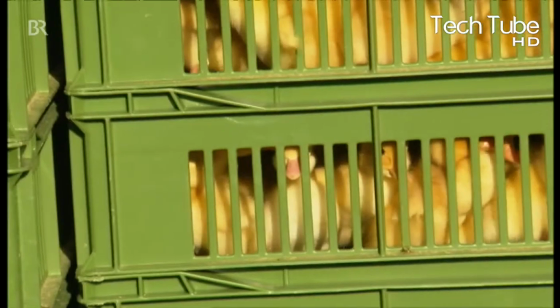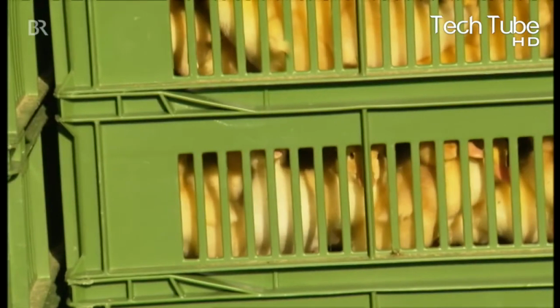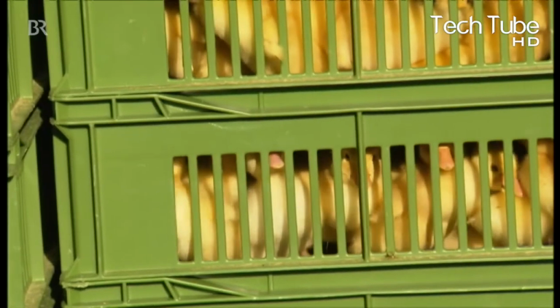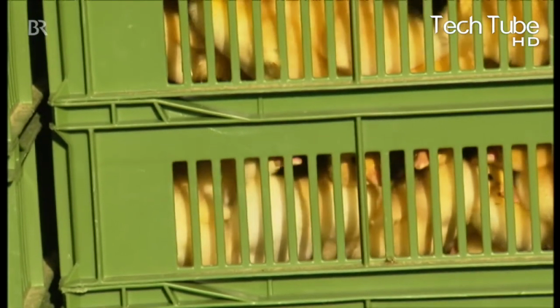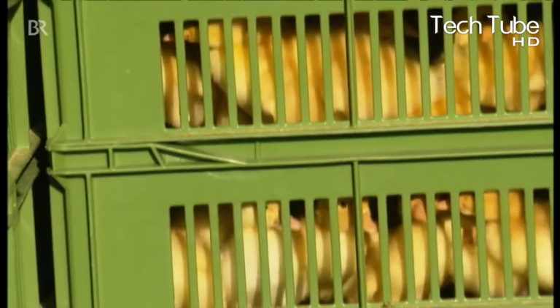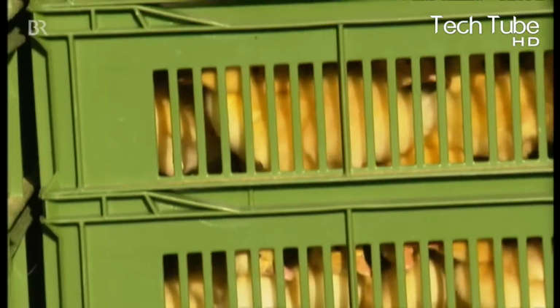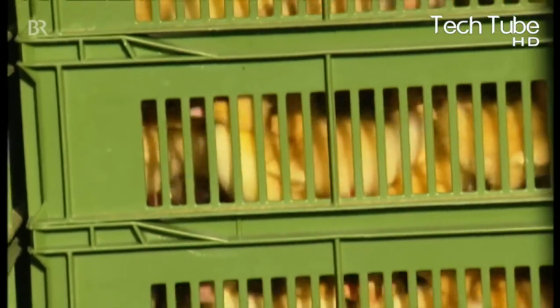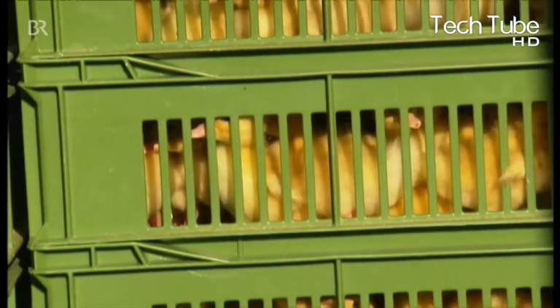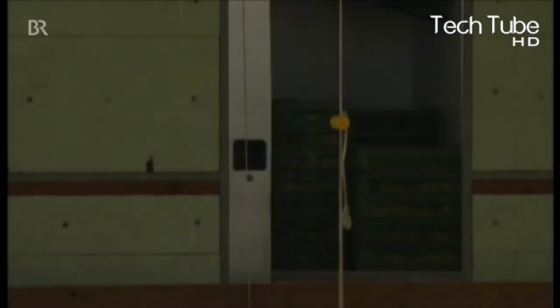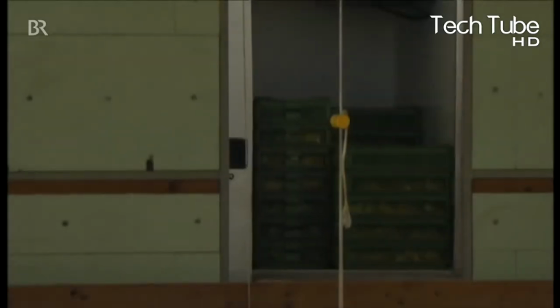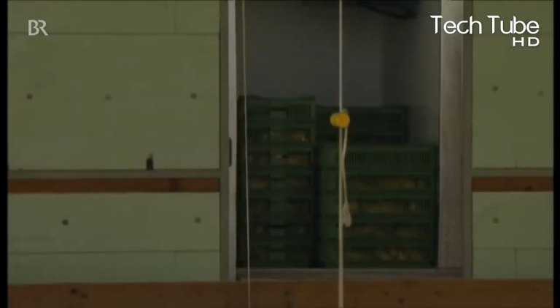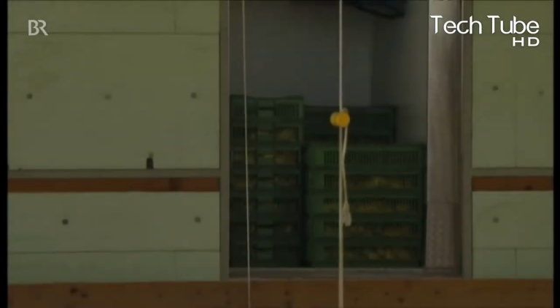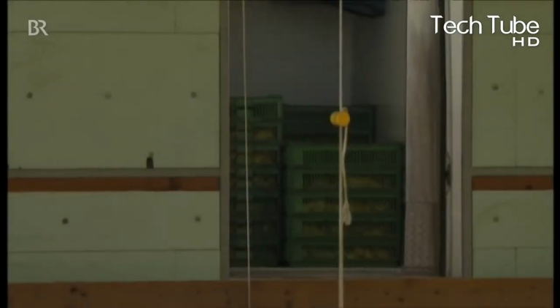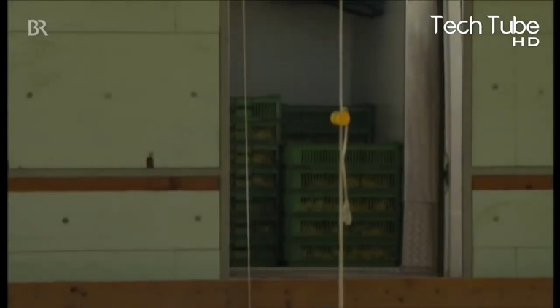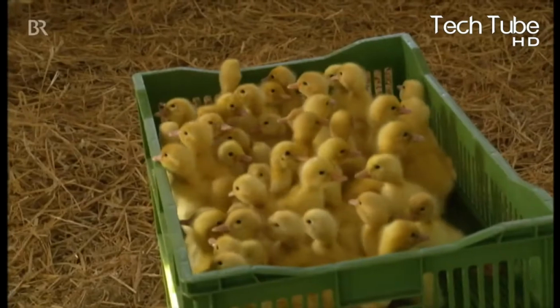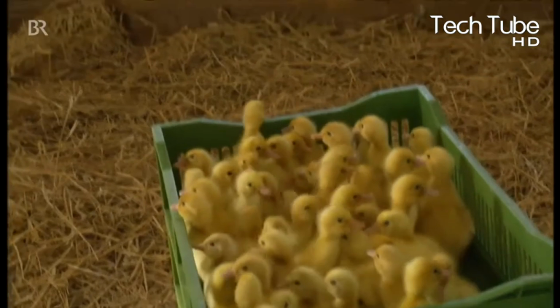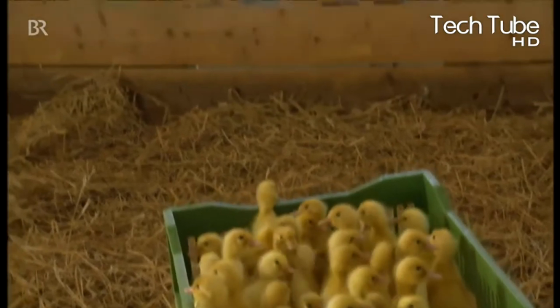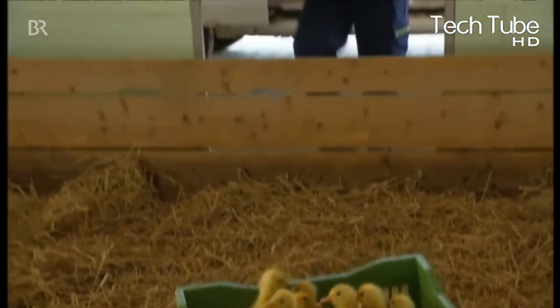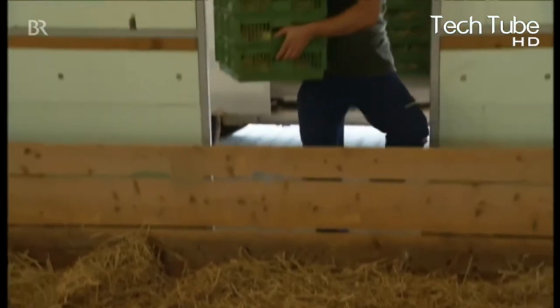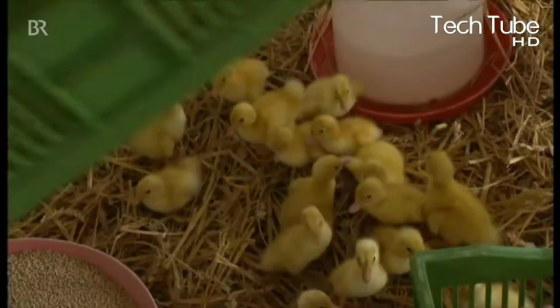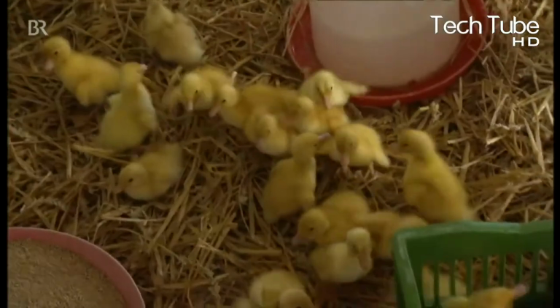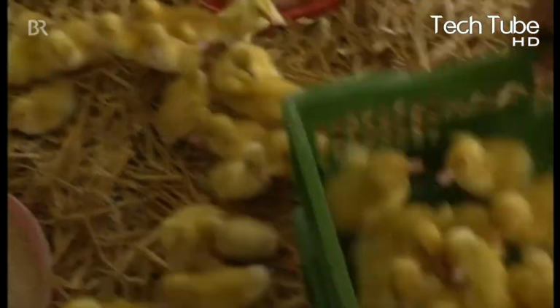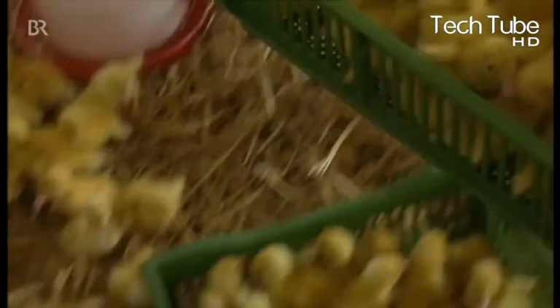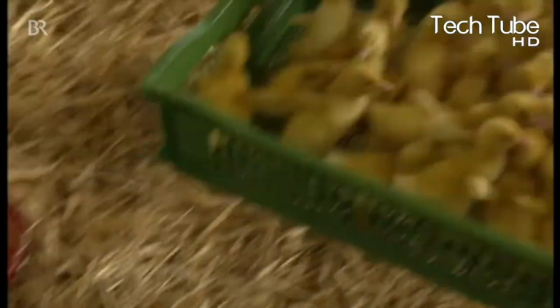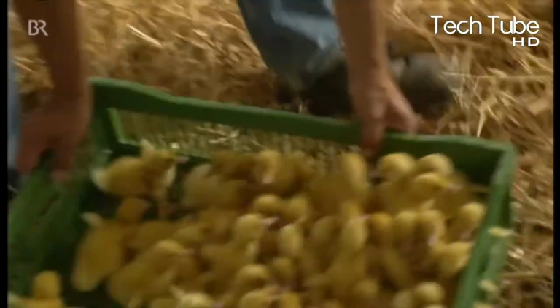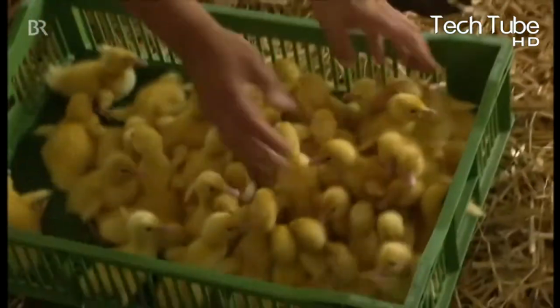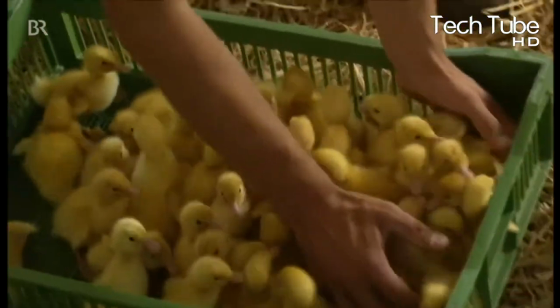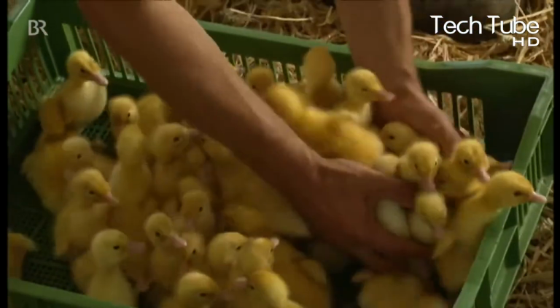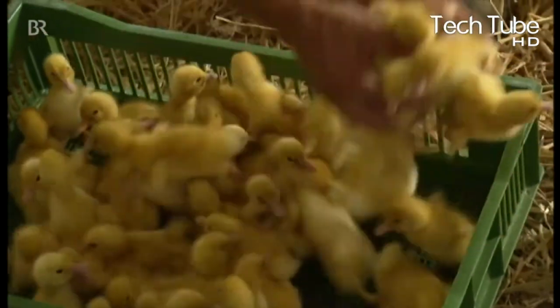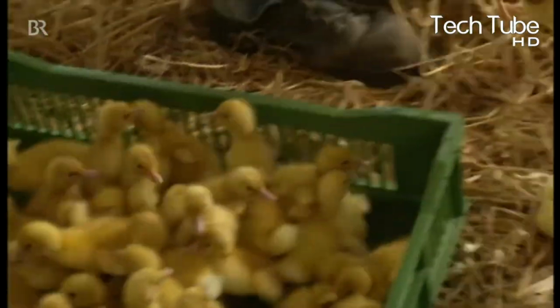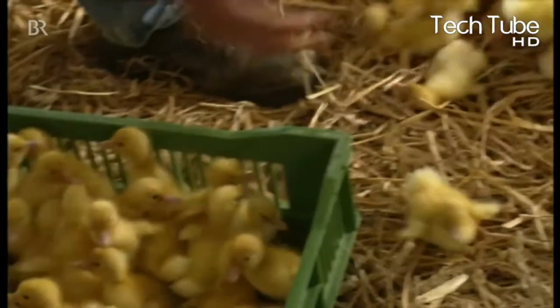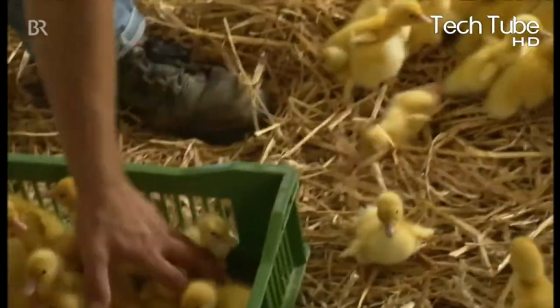Similarly, when the ducklings arrive for the very first time, they are kept in a separate portion which is set to have every needed facility such as water and sunlight, so that the ducklings are bred in a perfect atmosphere.